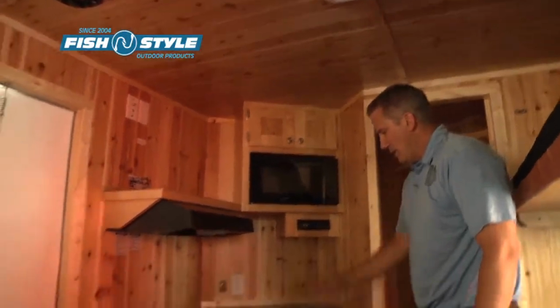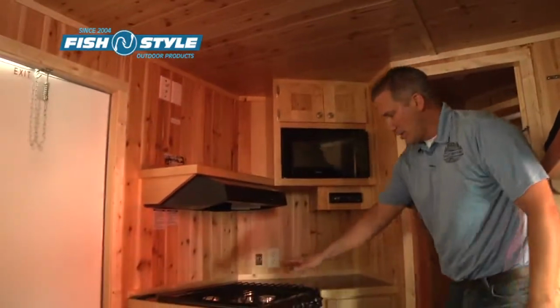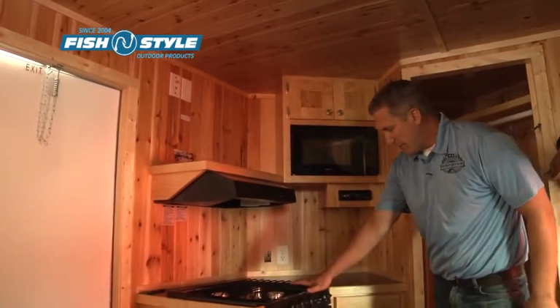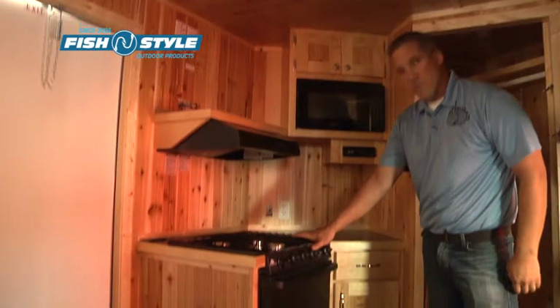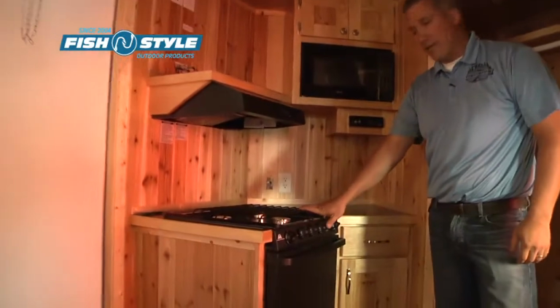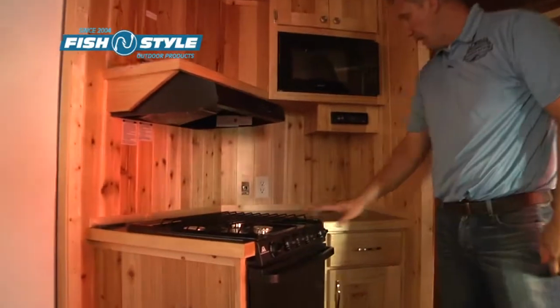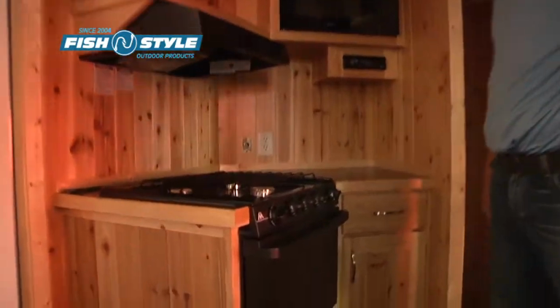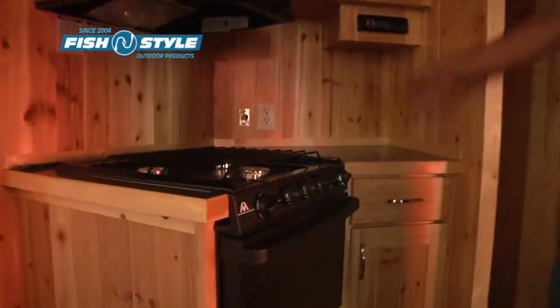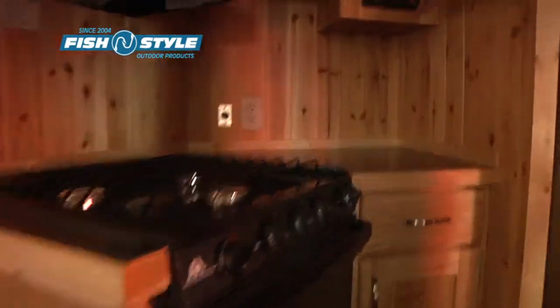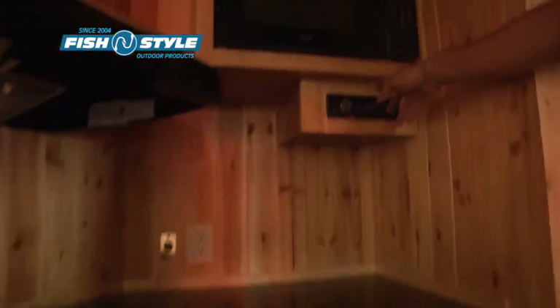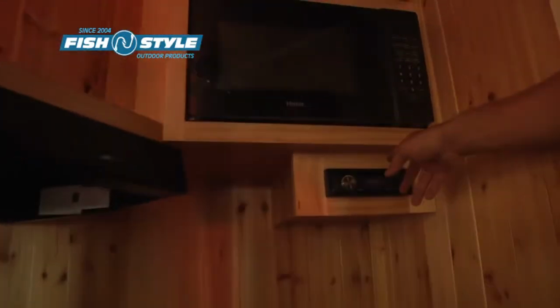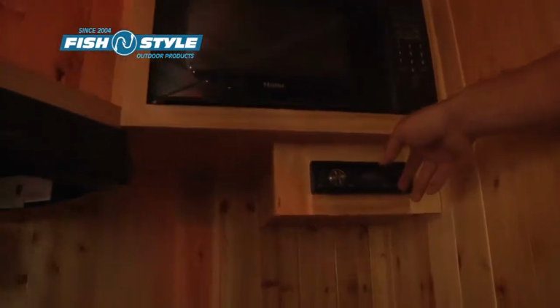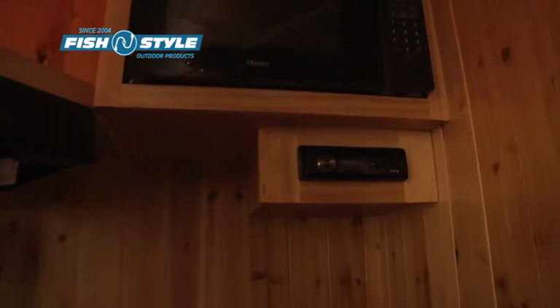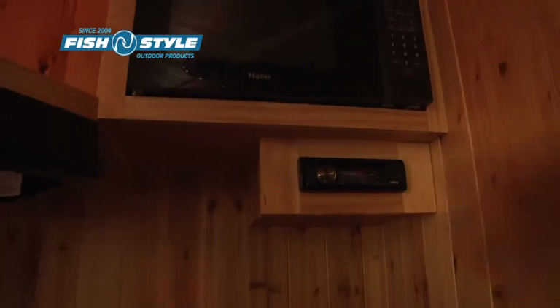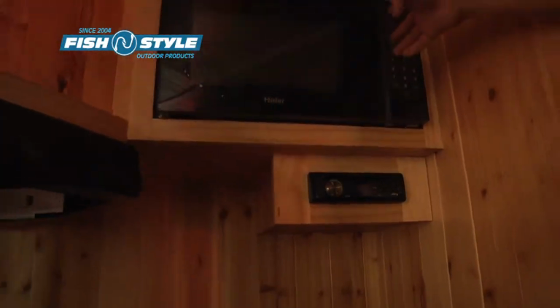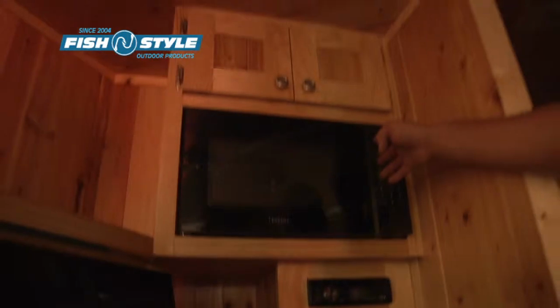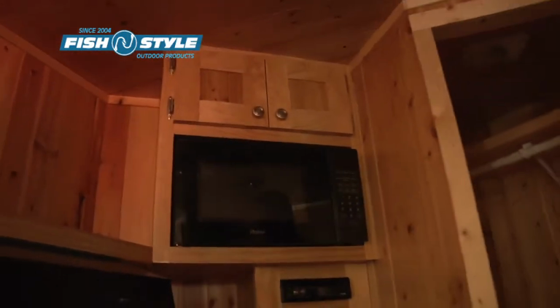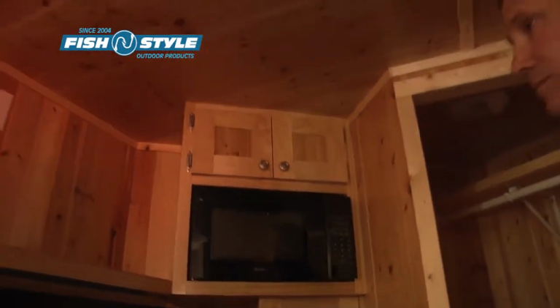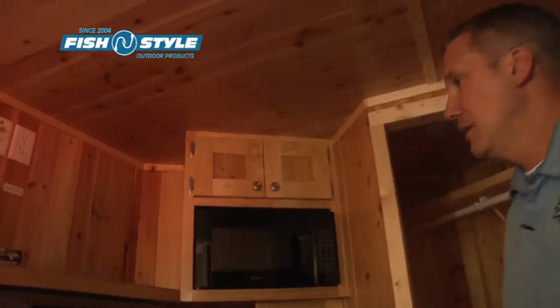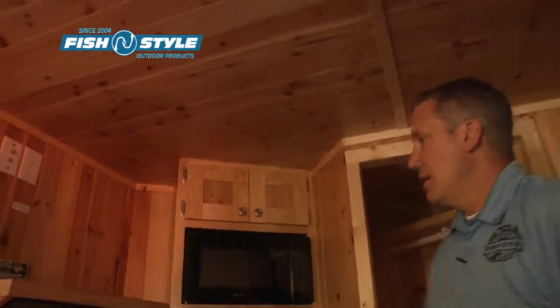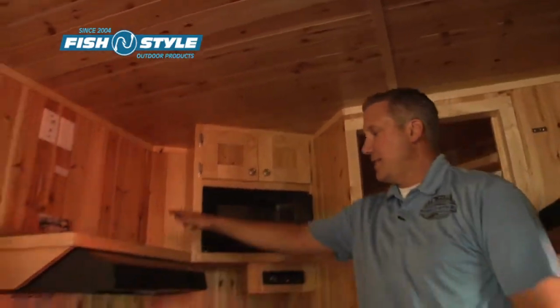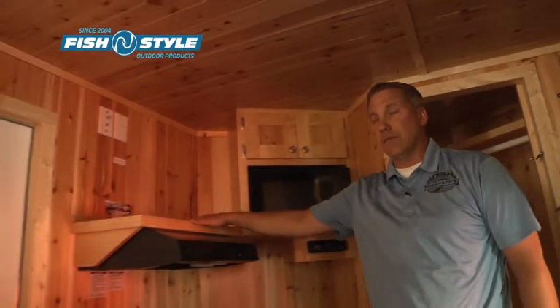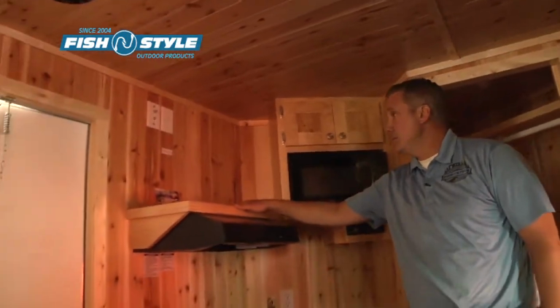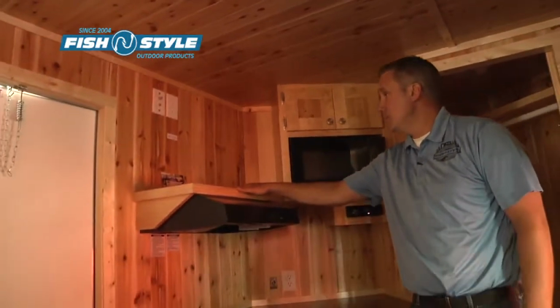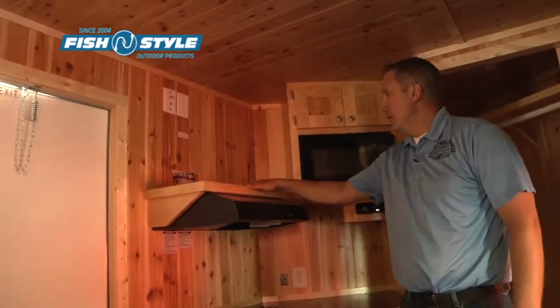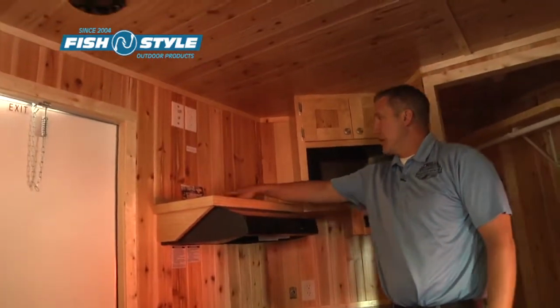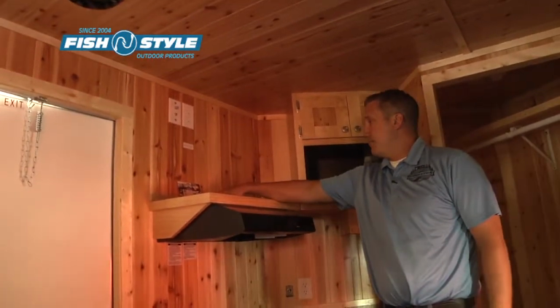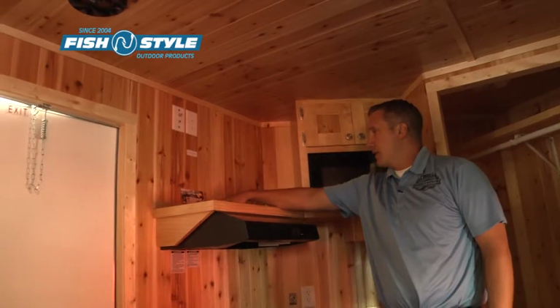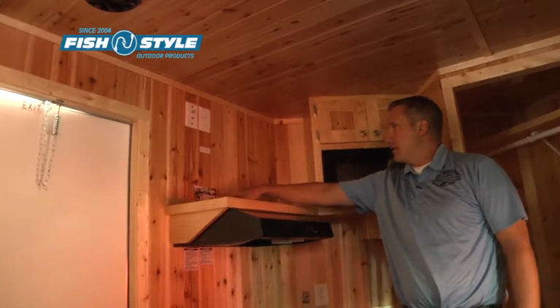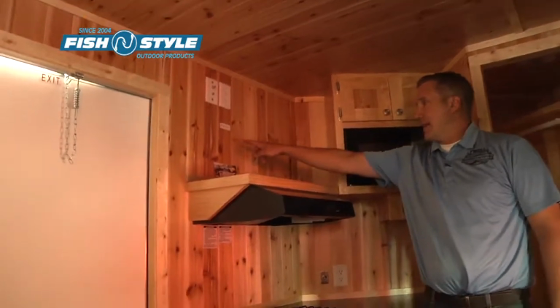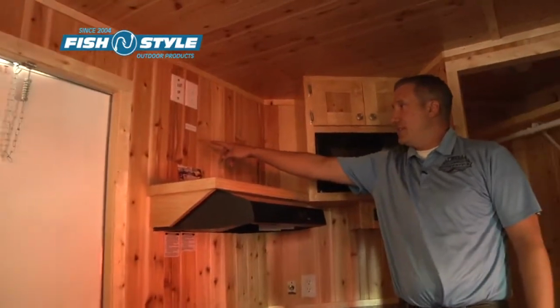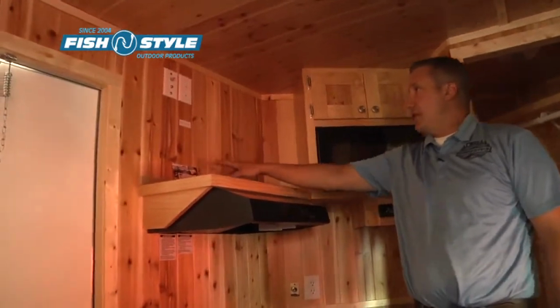The cook stove and oven is standard in this model. The stereo with four speakers, the microwave, a TV shelf, and your flat screen TV mount.